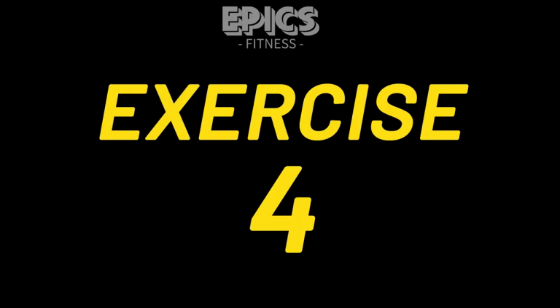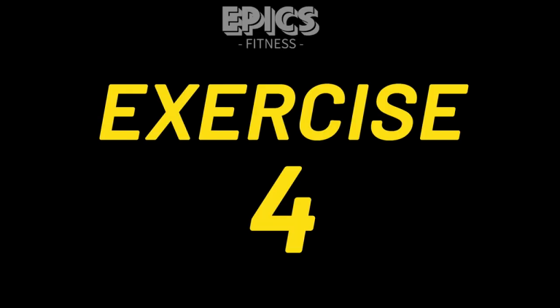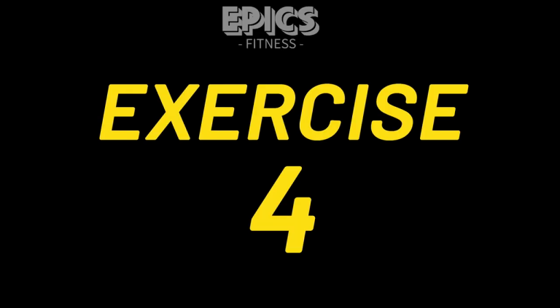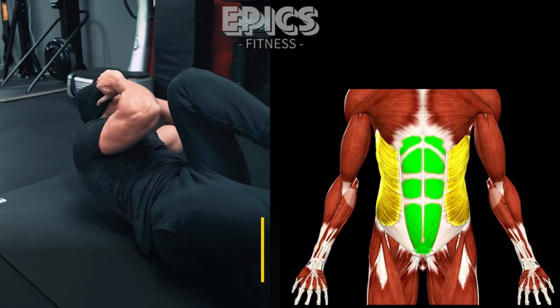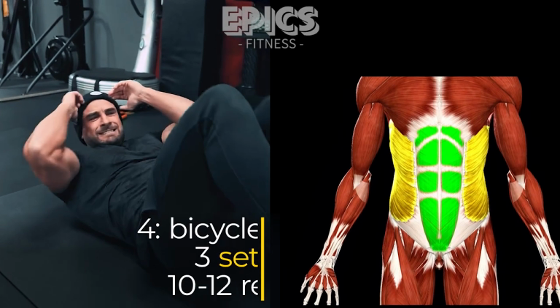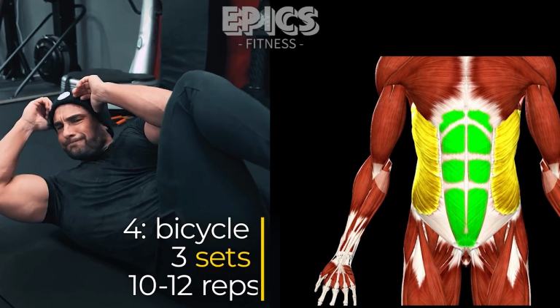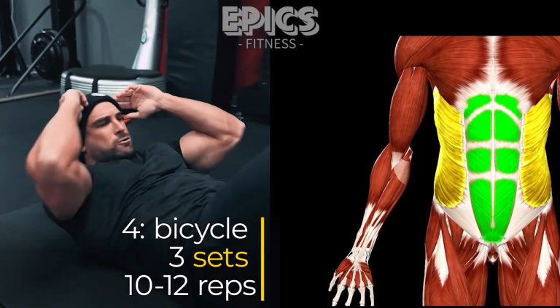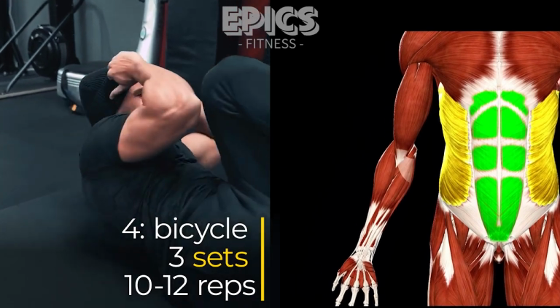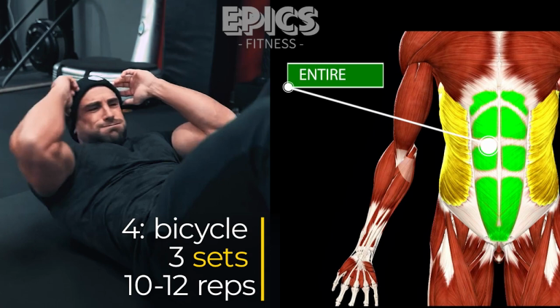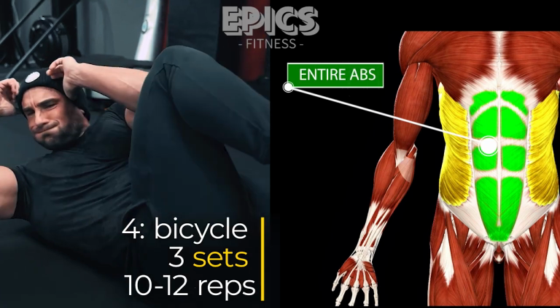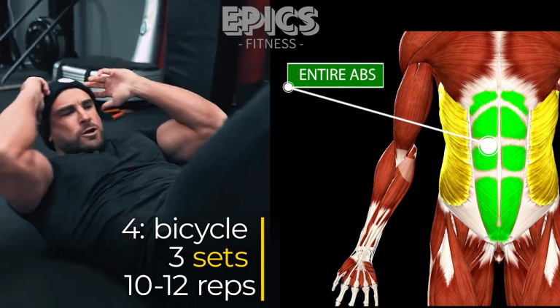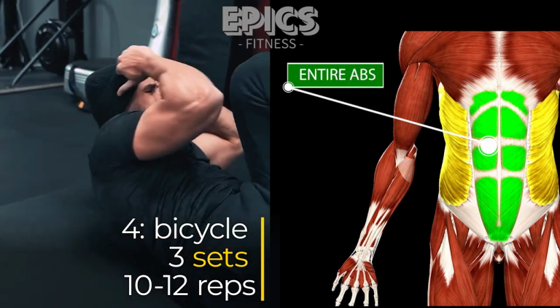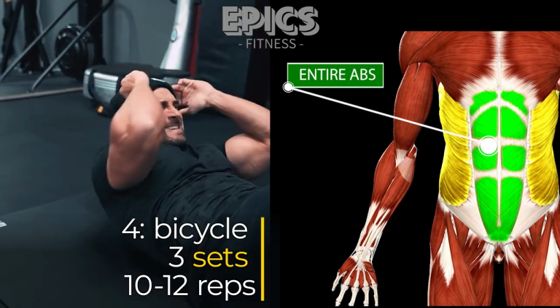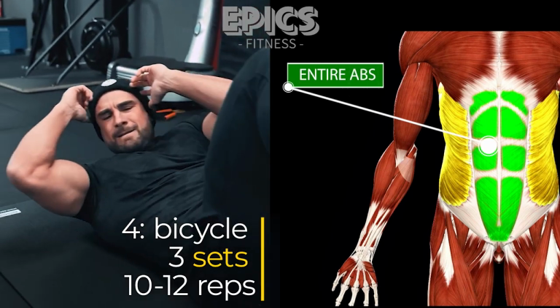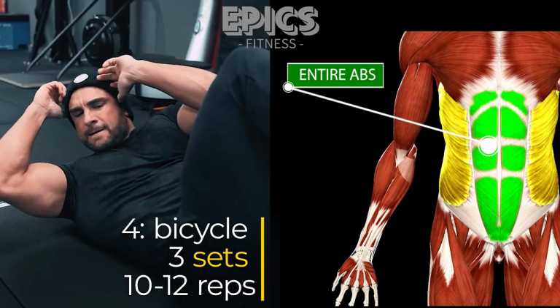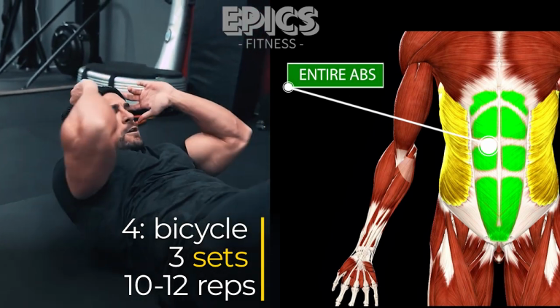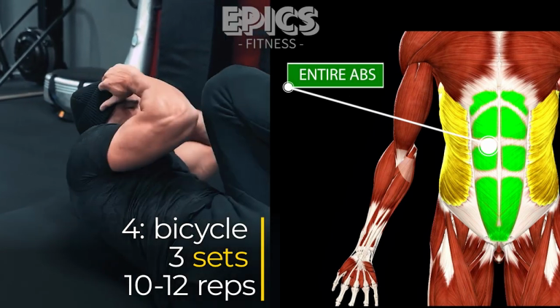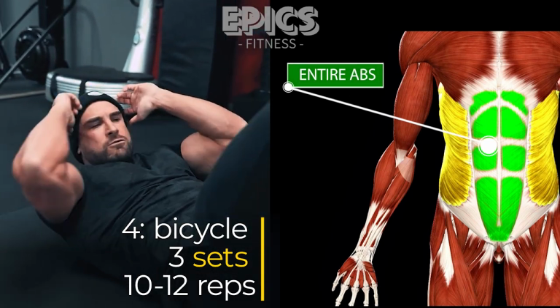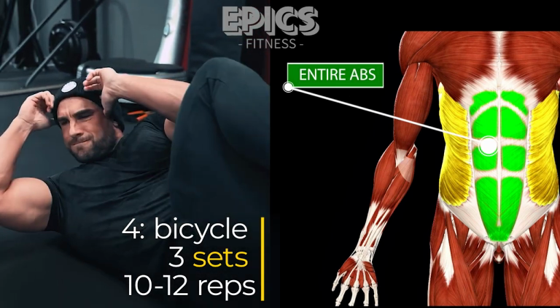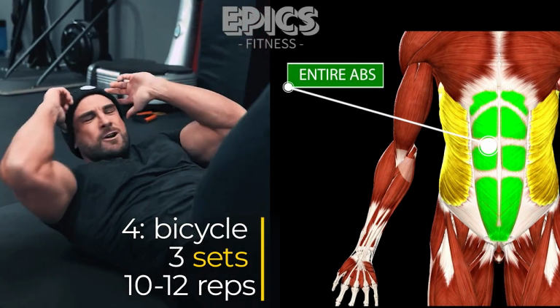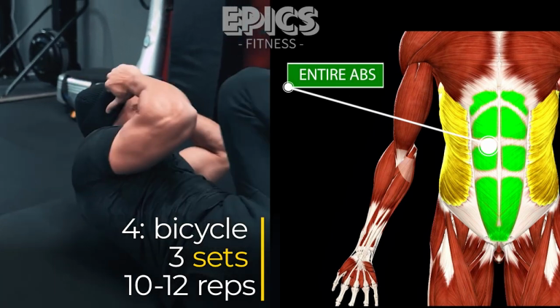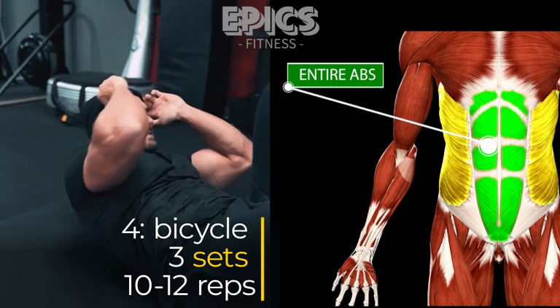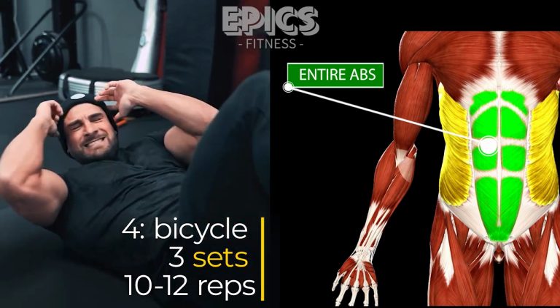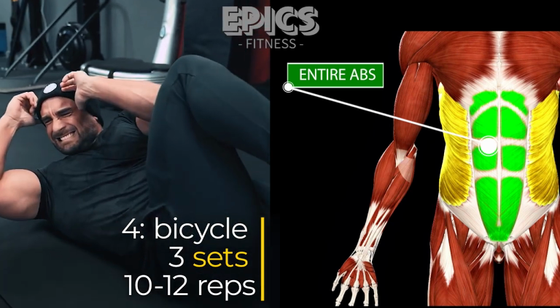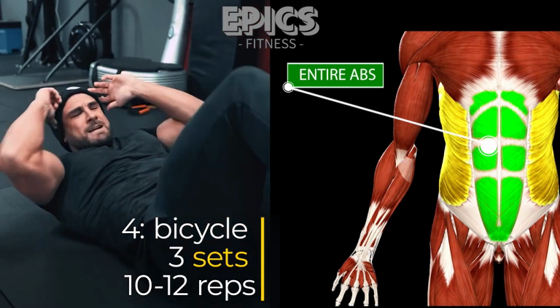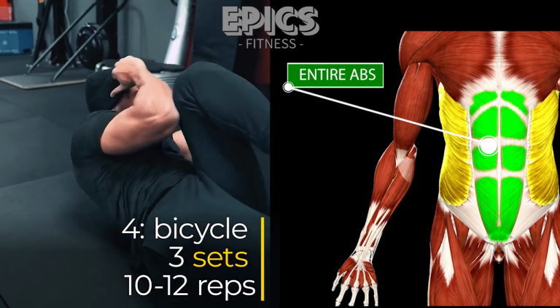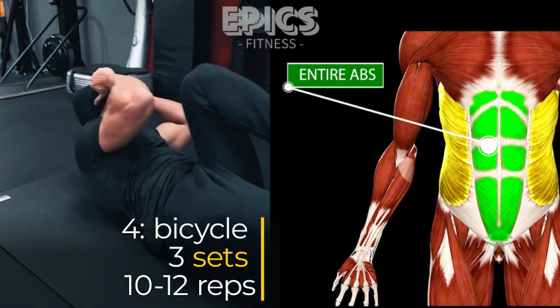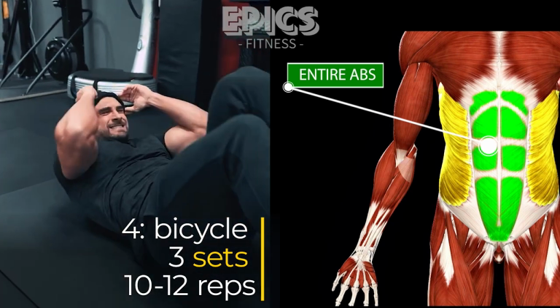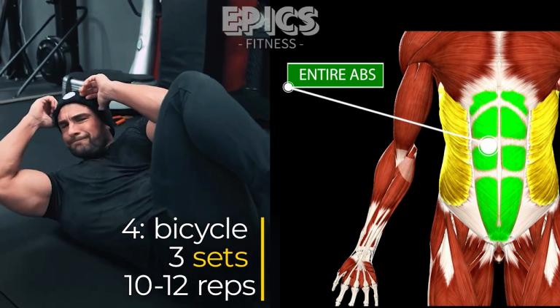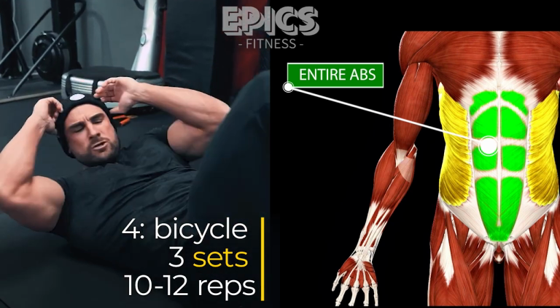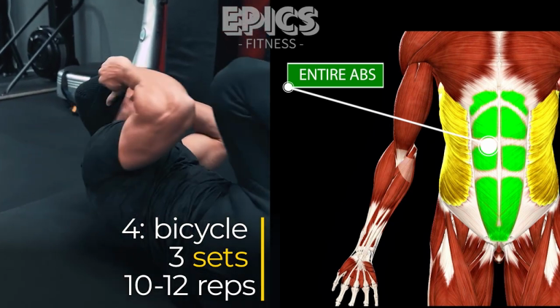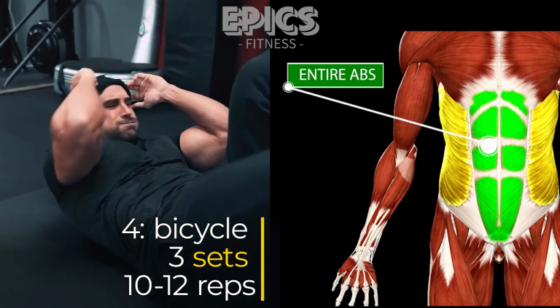Exercise 4: Bicycle — Rectus Abdominus. Time to activate your rectus abdominis, commonly known as the six-pack muscles, with the bicycle exercise. Lie on your back, place your hands behind your head, and bring your knees towards your chest.